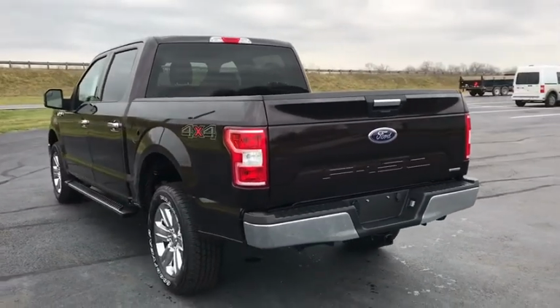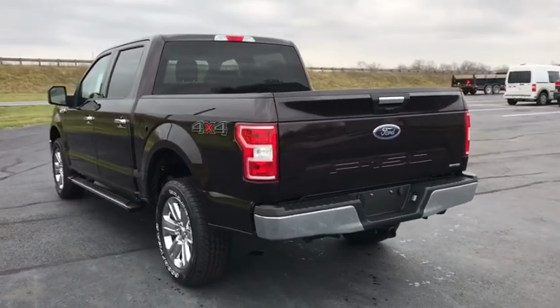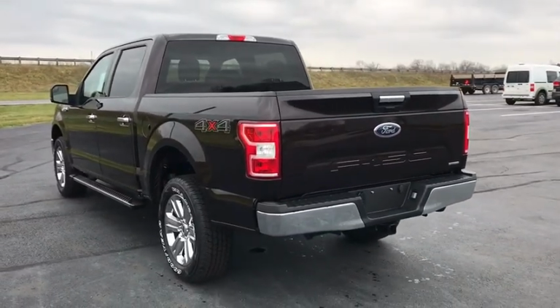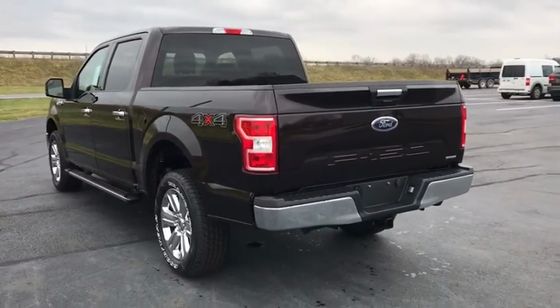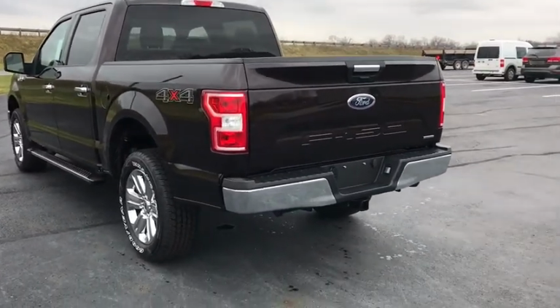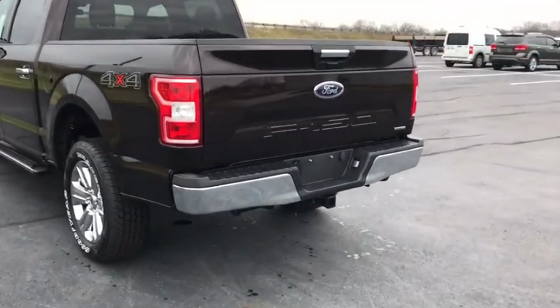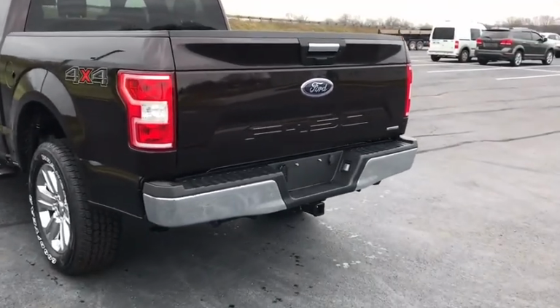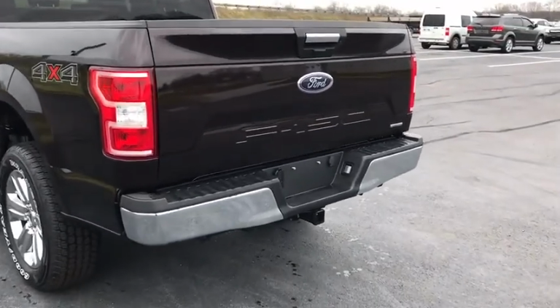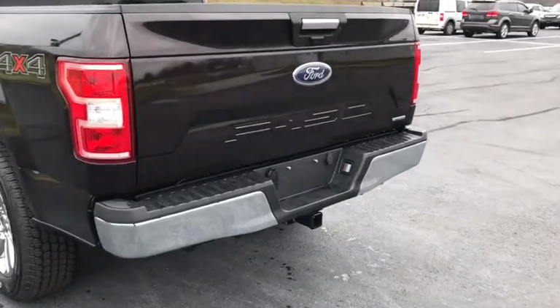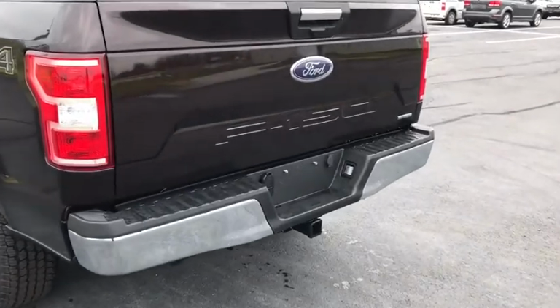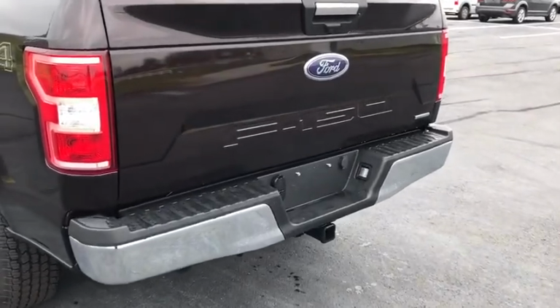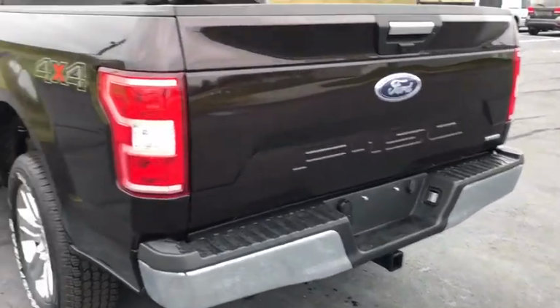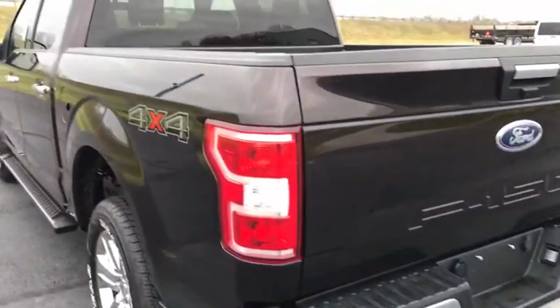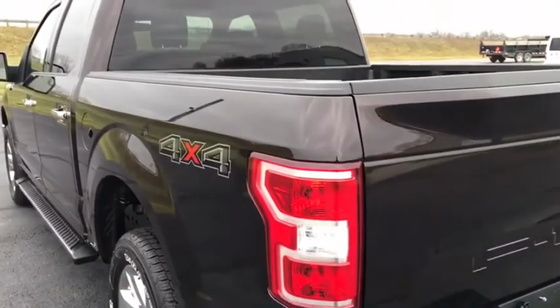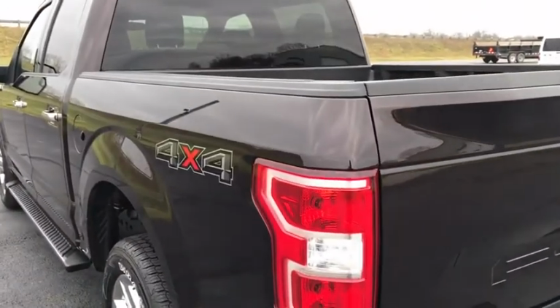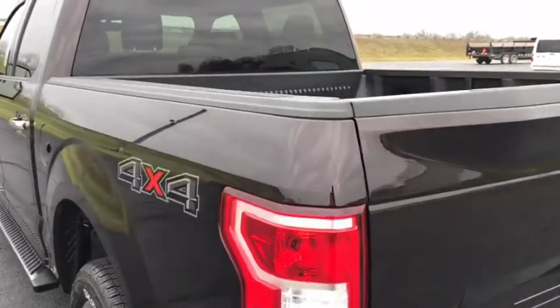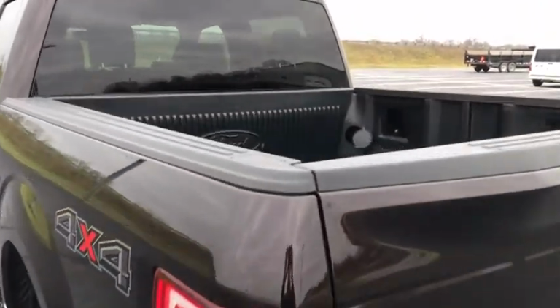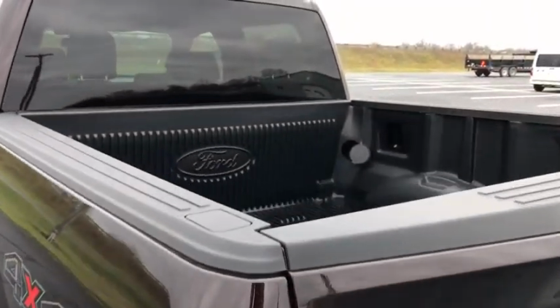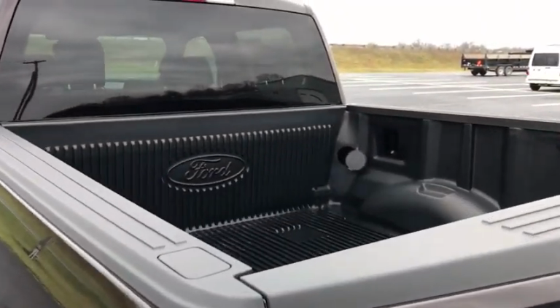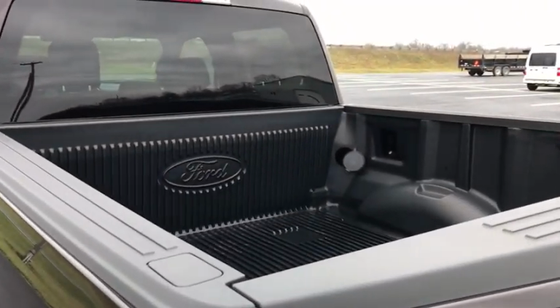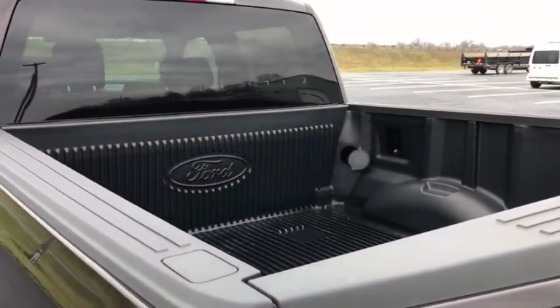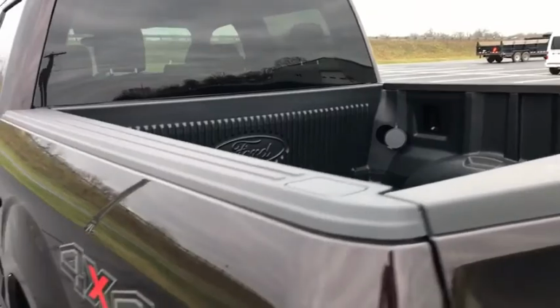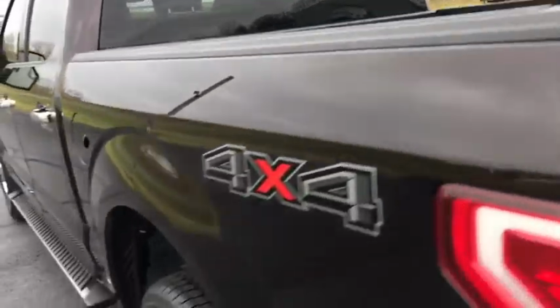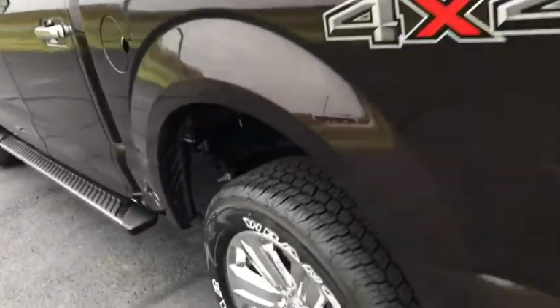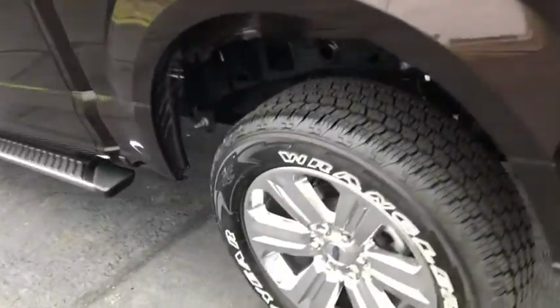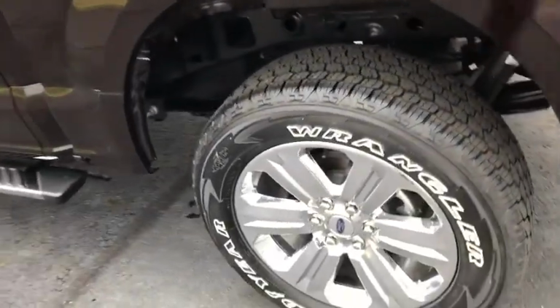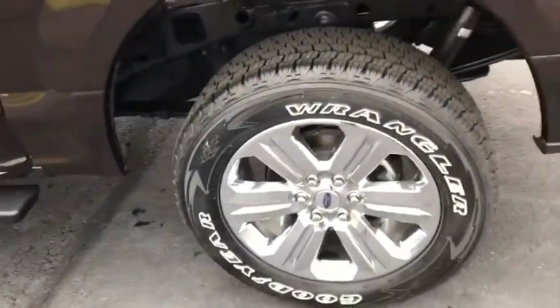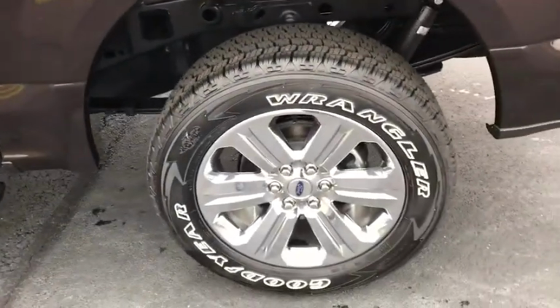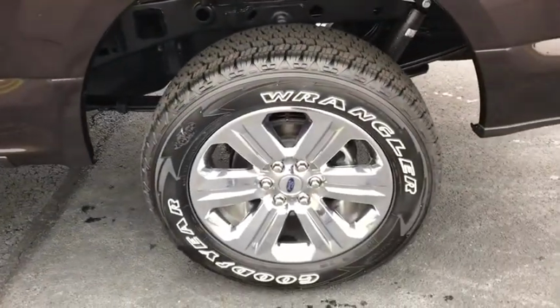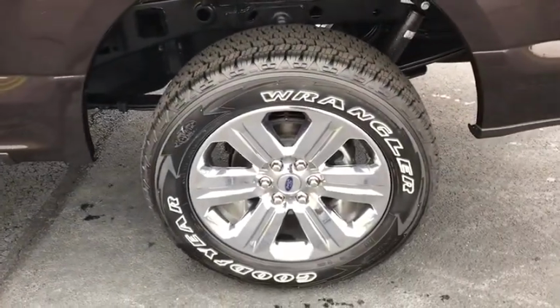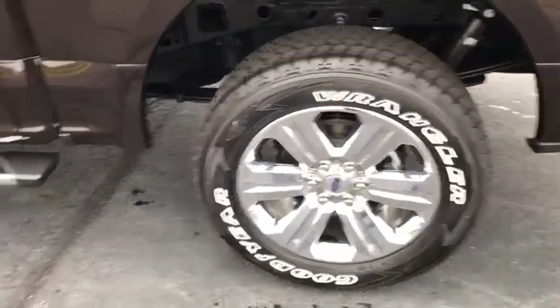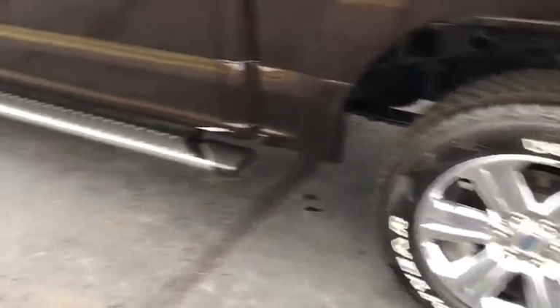Center armrest, rear window defroster, power windows, electronic stability control, security system, fog lamps, heated front seats, compass, remote keyless entry, brake assist, and tachometer.